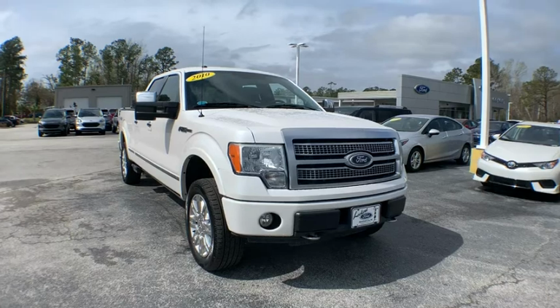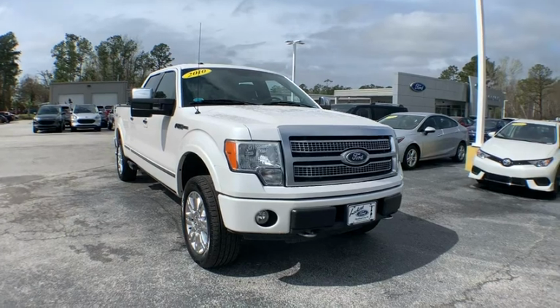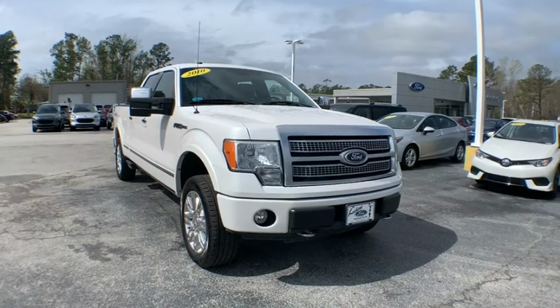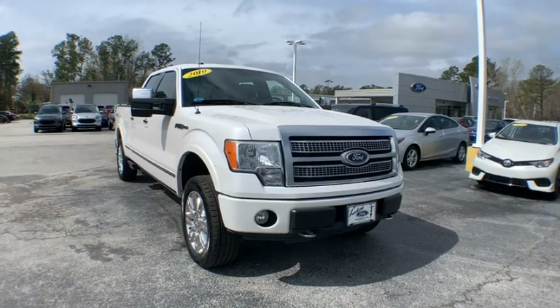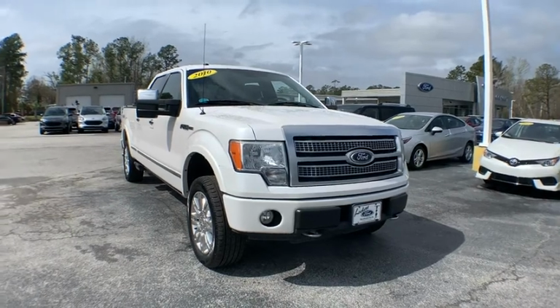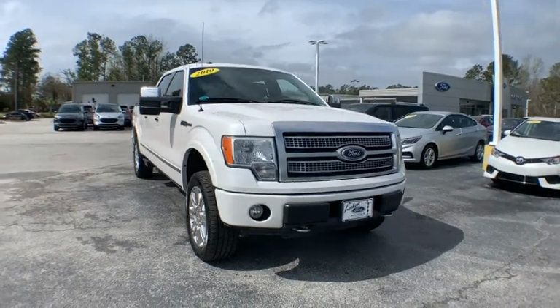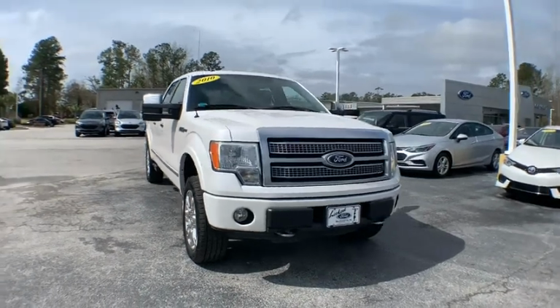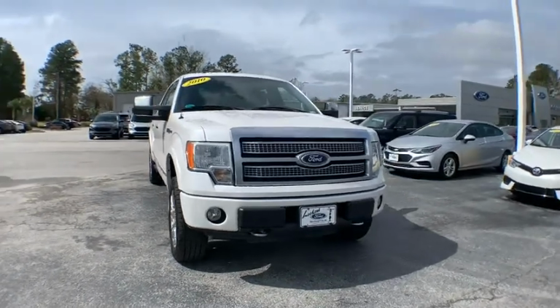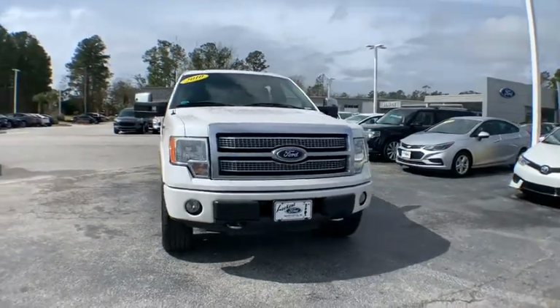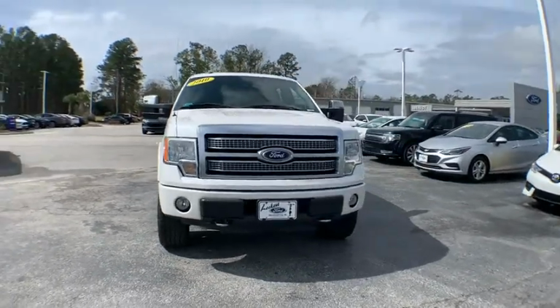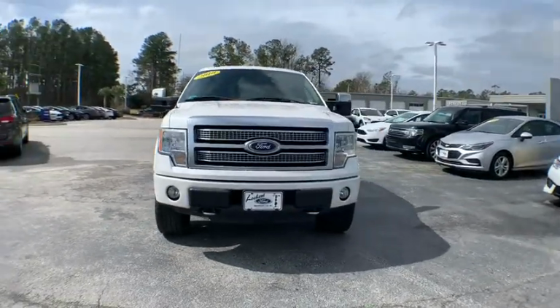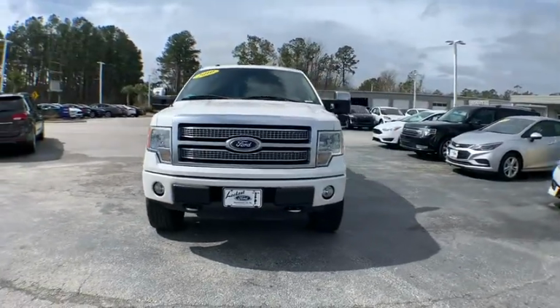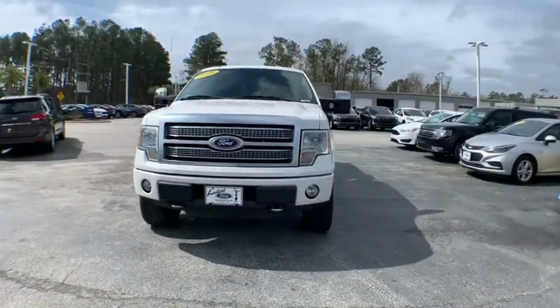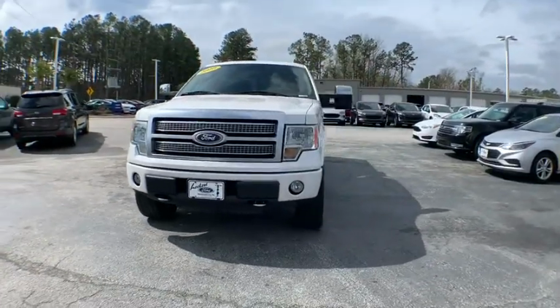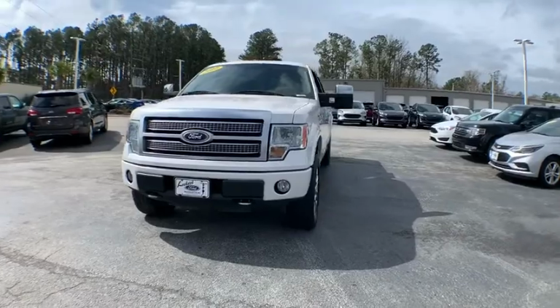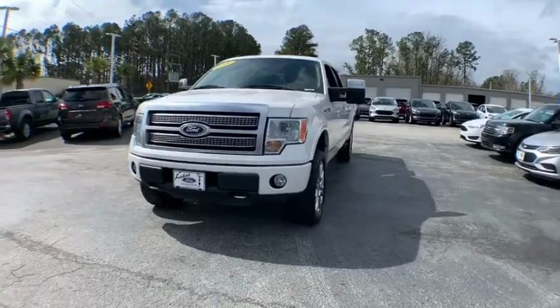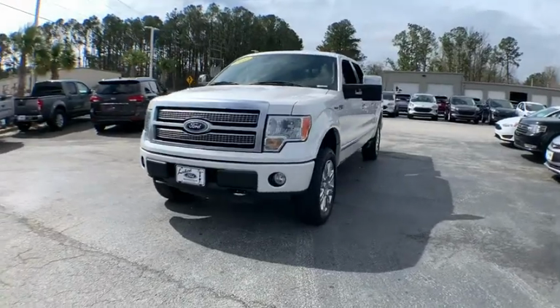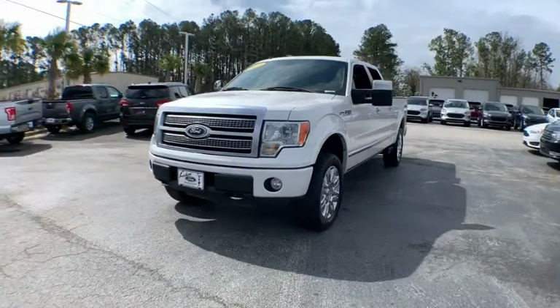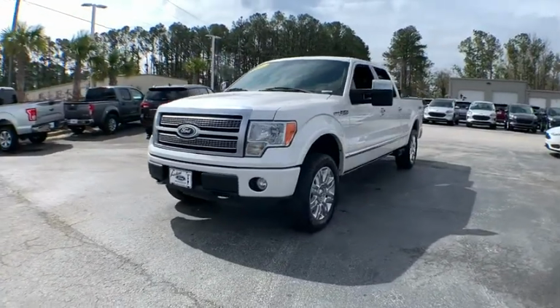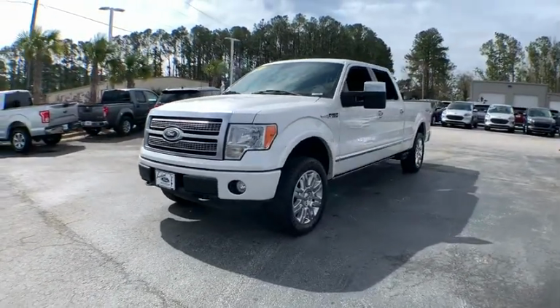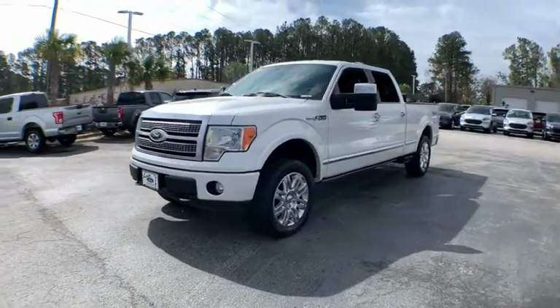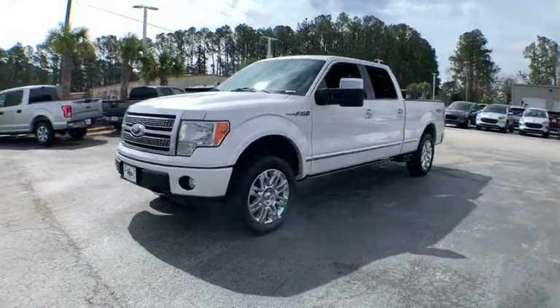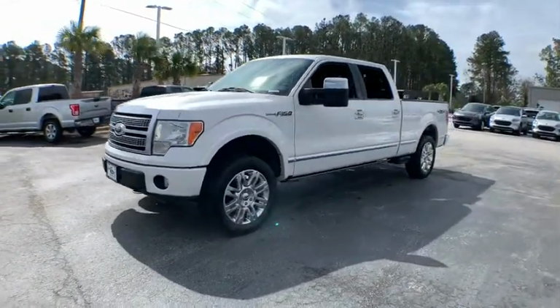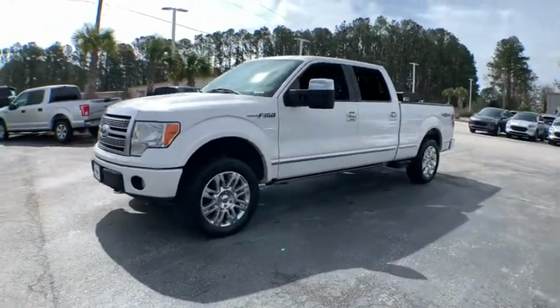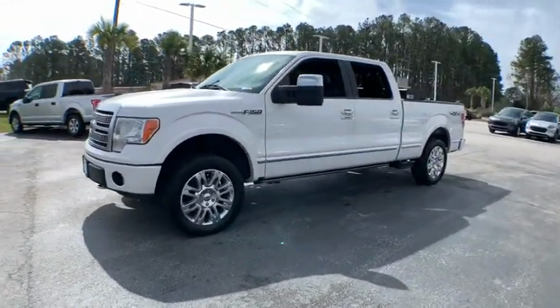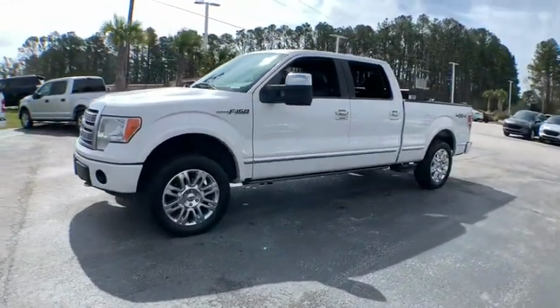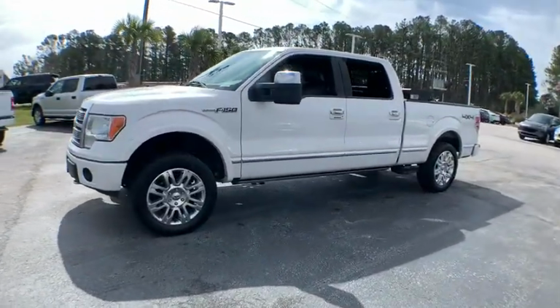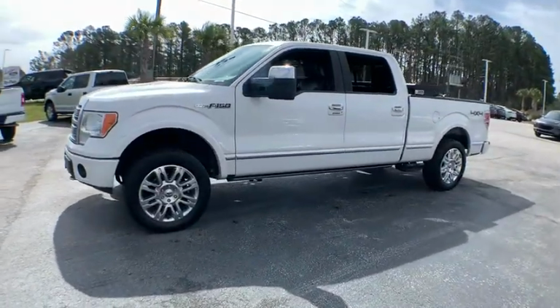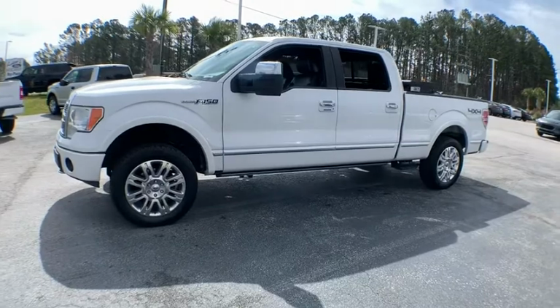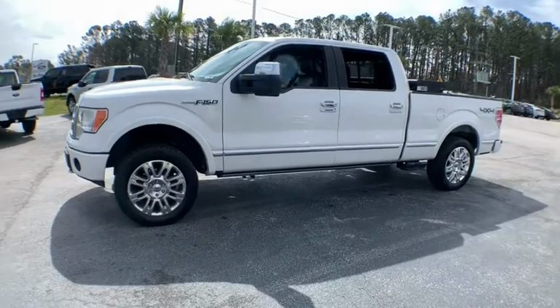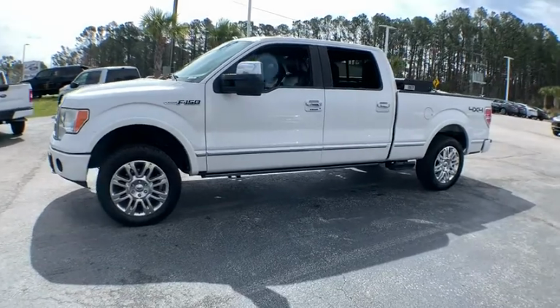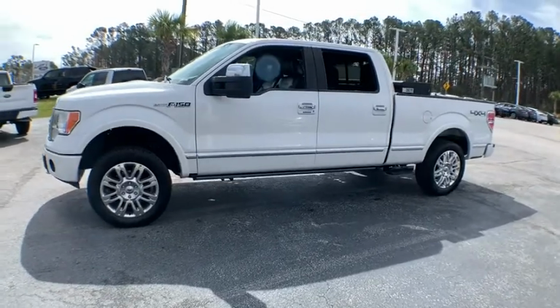Looking for the right vehicle? Check out the 2010 Ford F-150. A Ford F-150 knows how to handle any situation. It's built to follow orders. No whining.